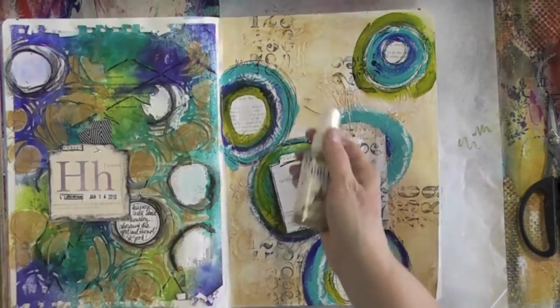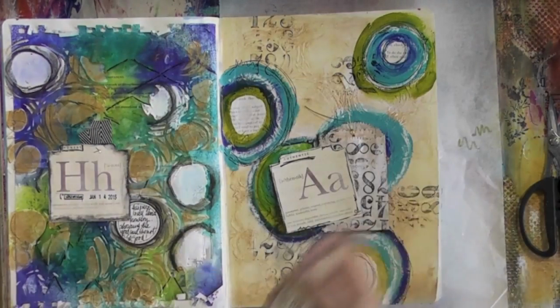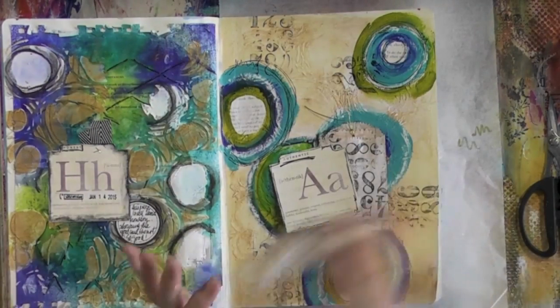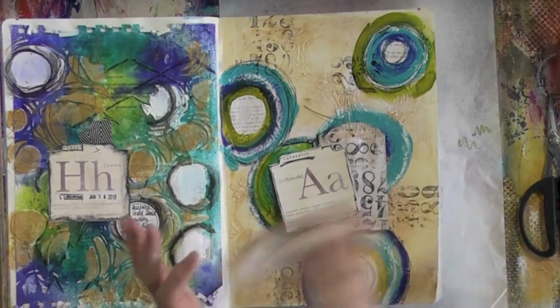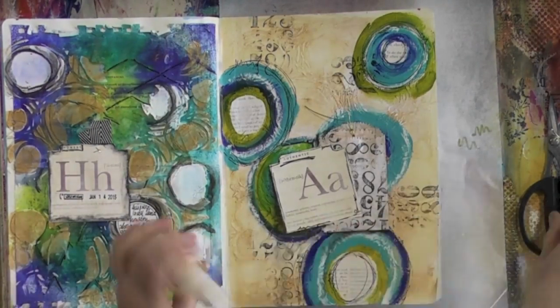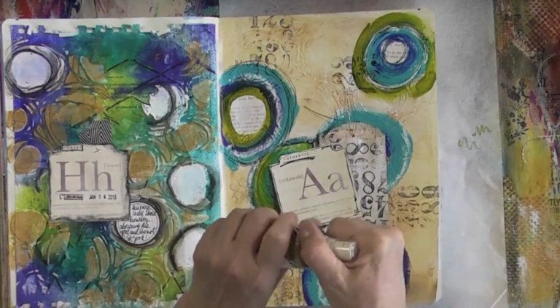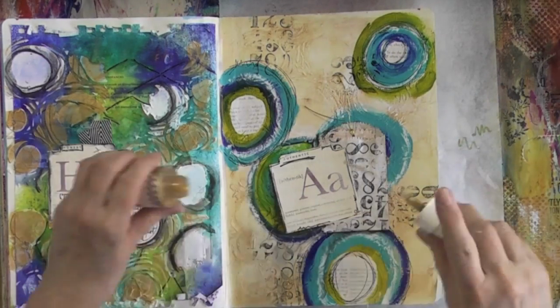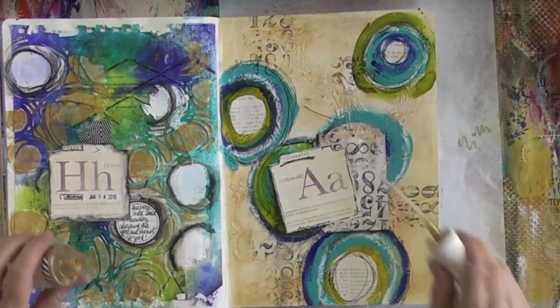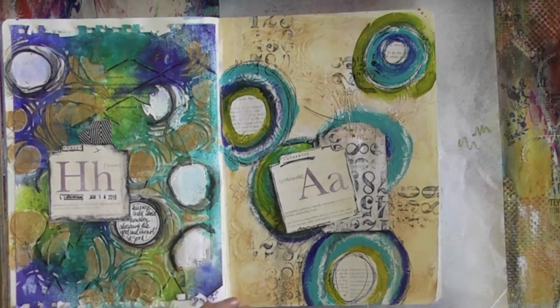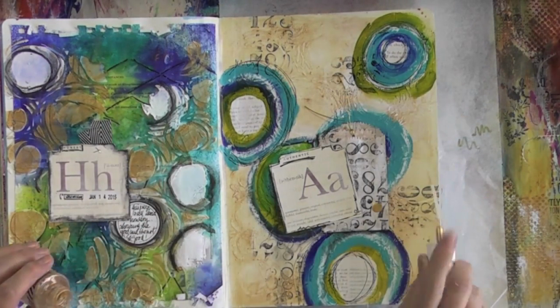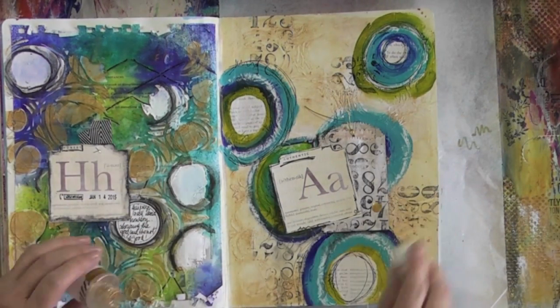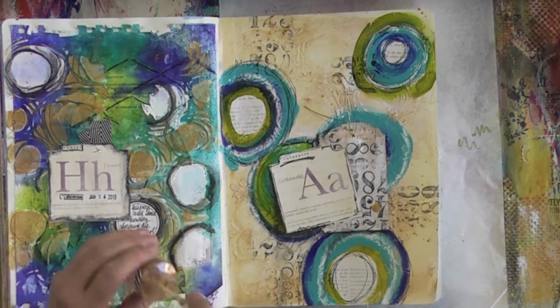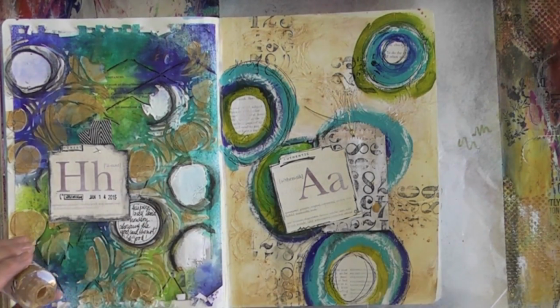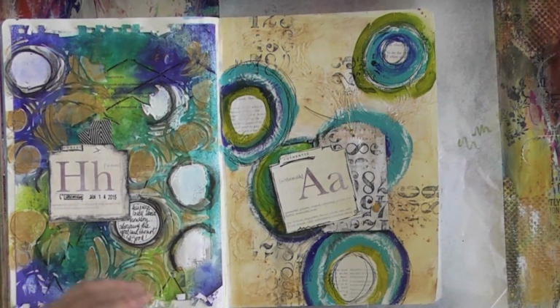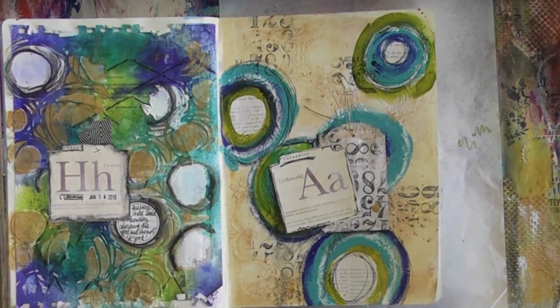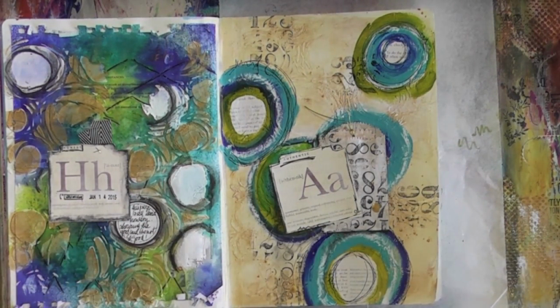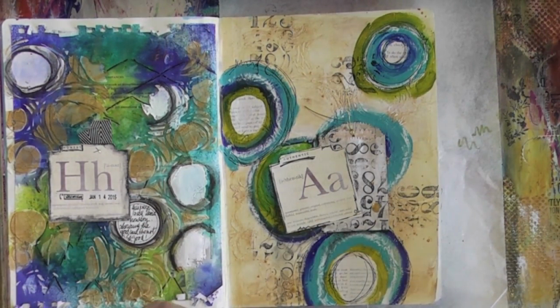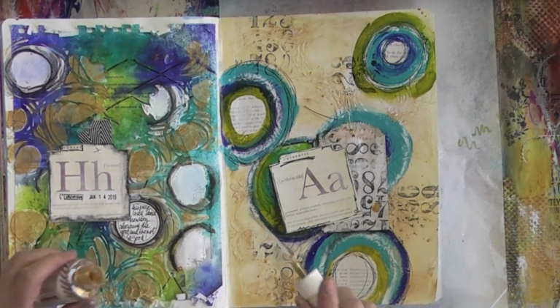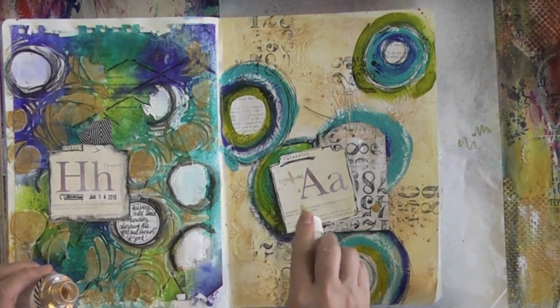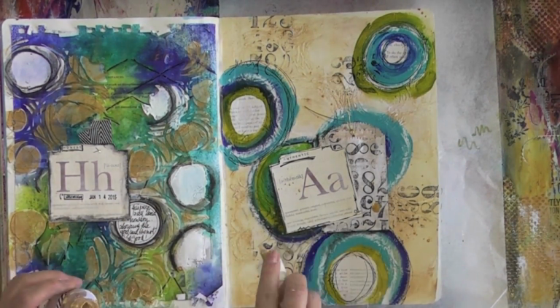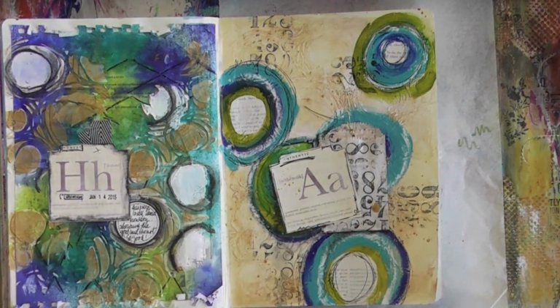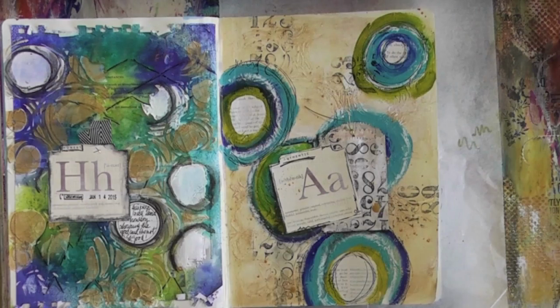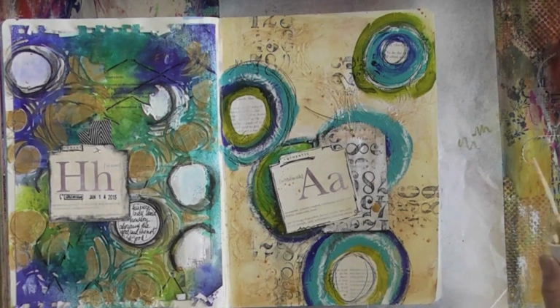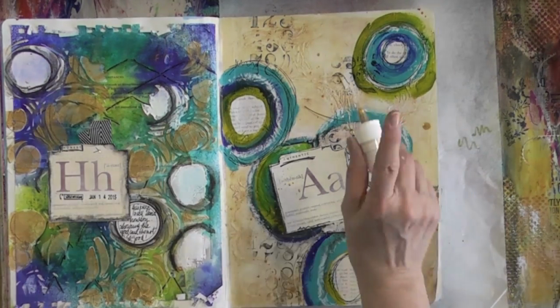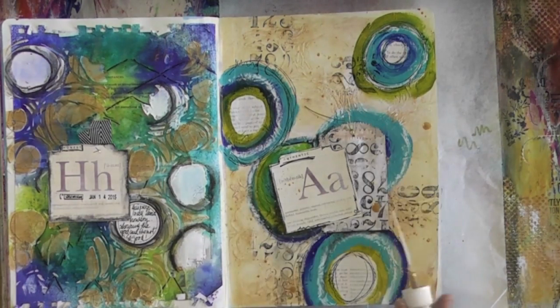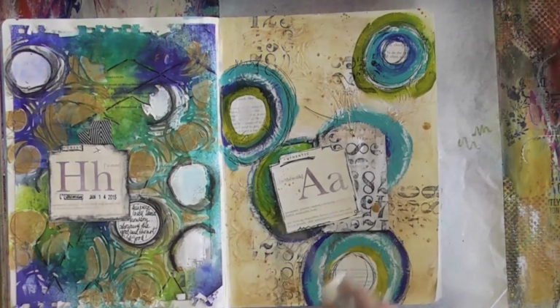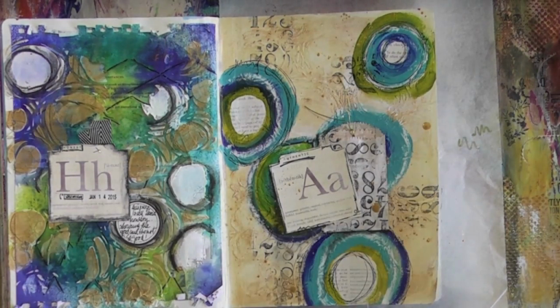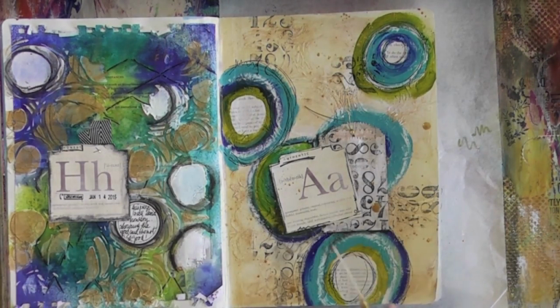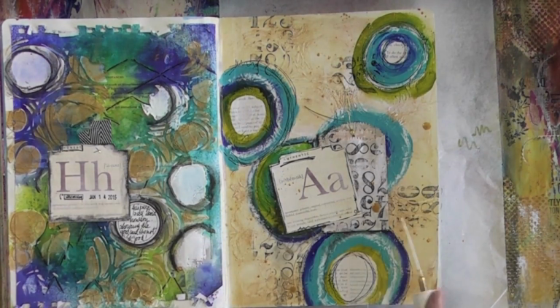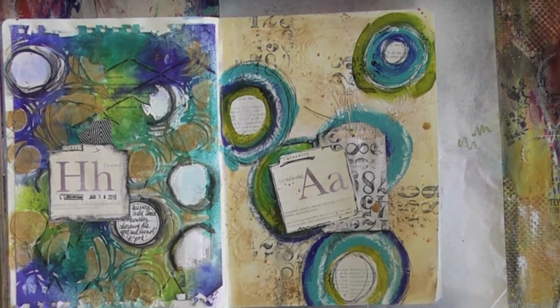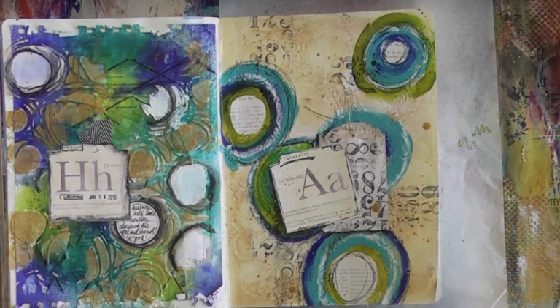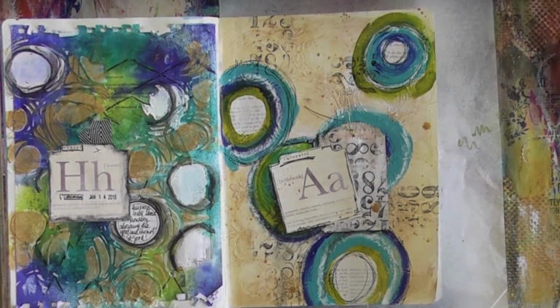With my Heidi Swapp Color Shine spray bottle — which is almost done — I'm going to add some drops of gold, and that will tie everything together with the left page.